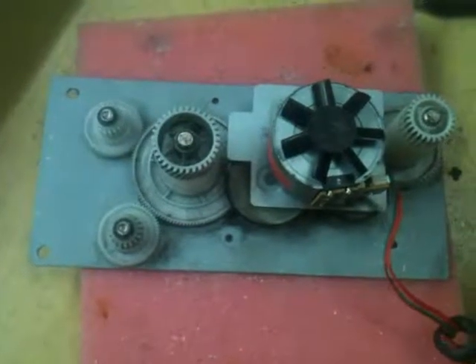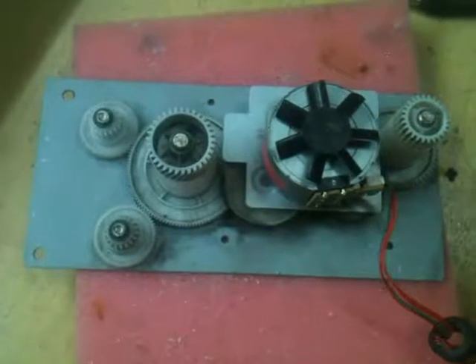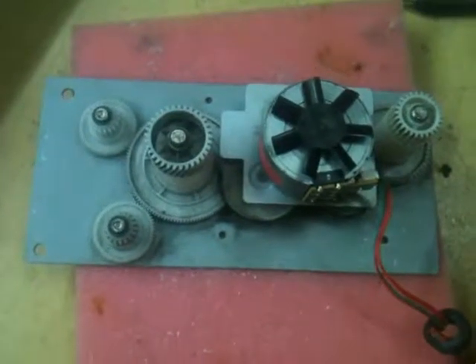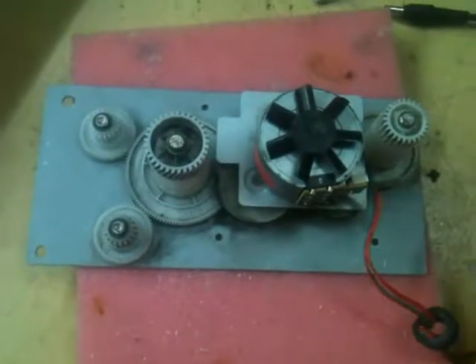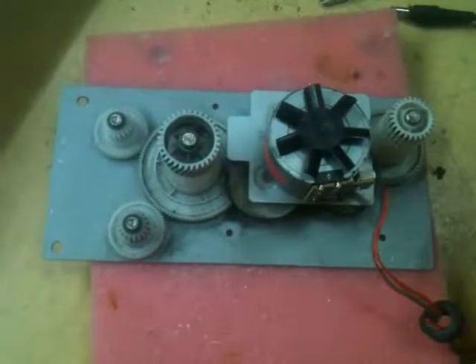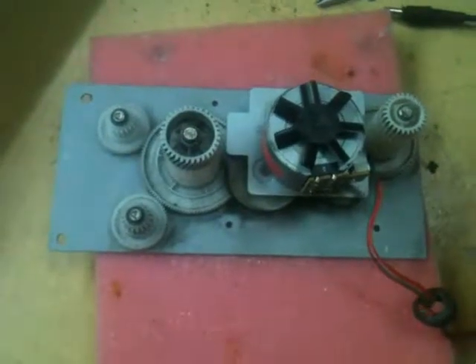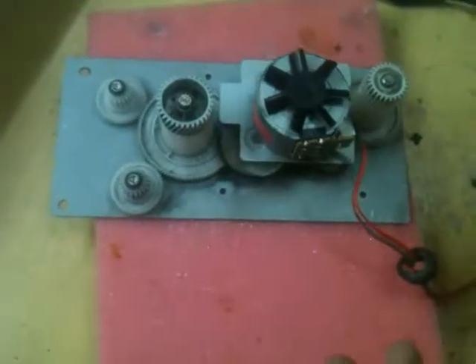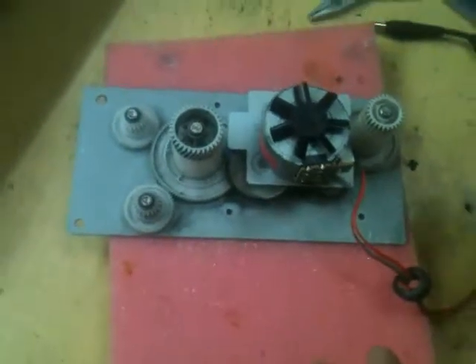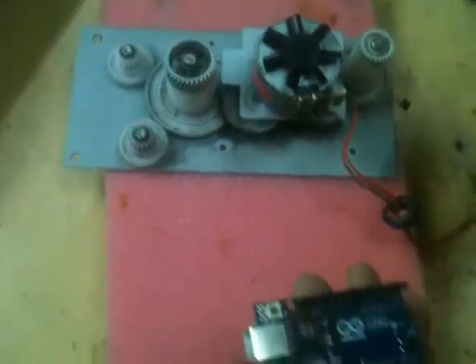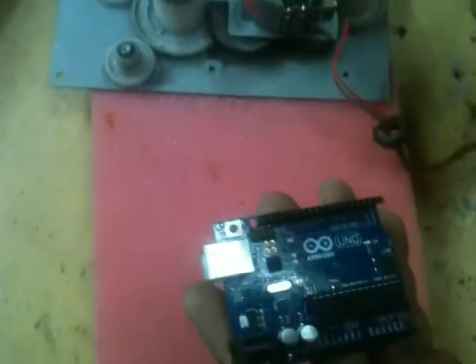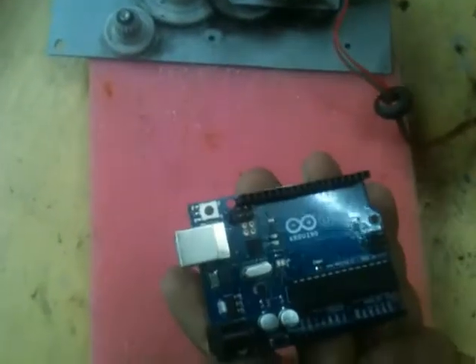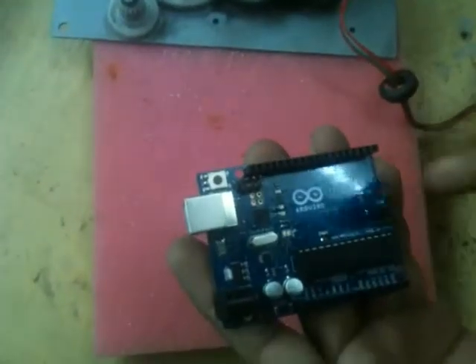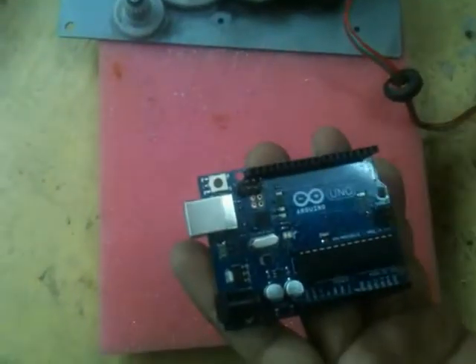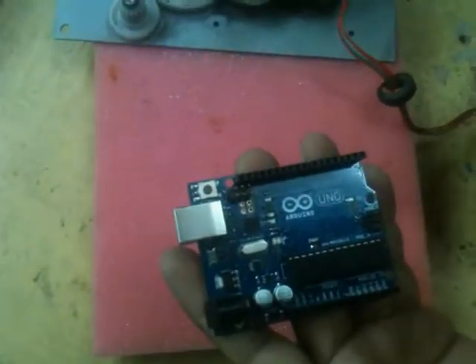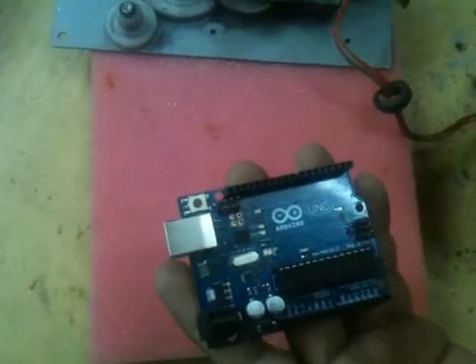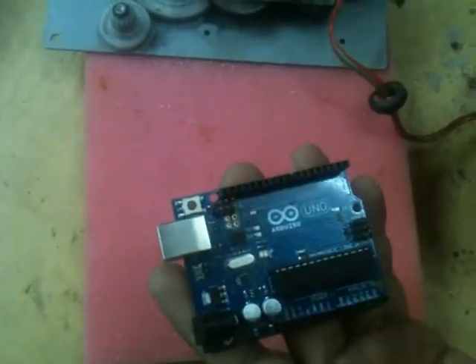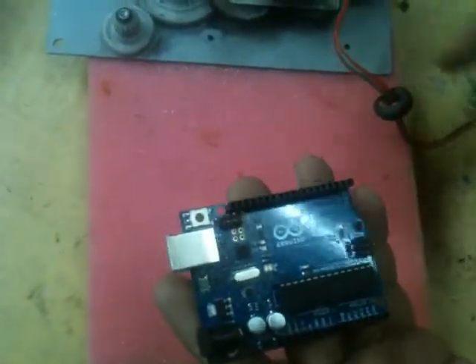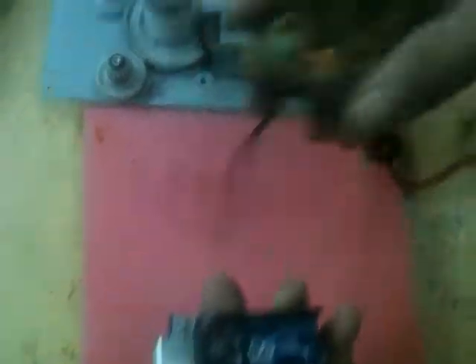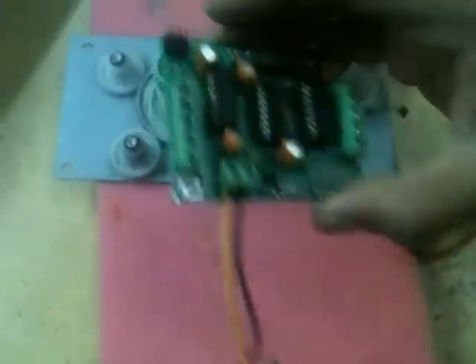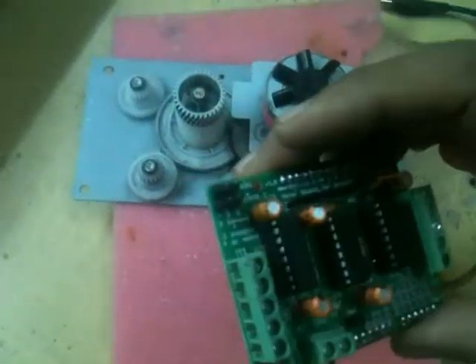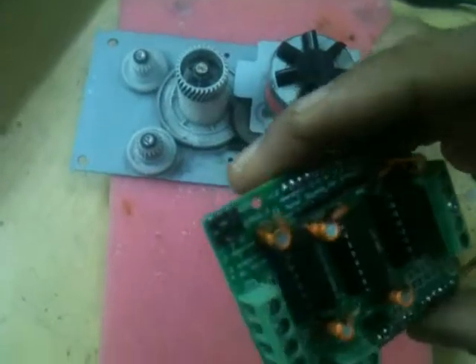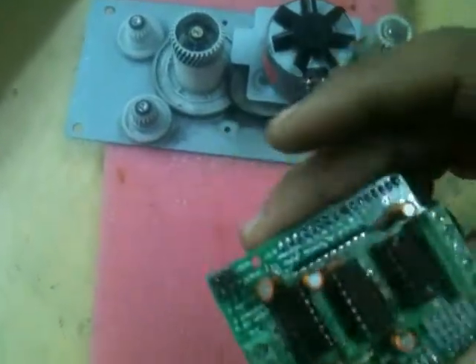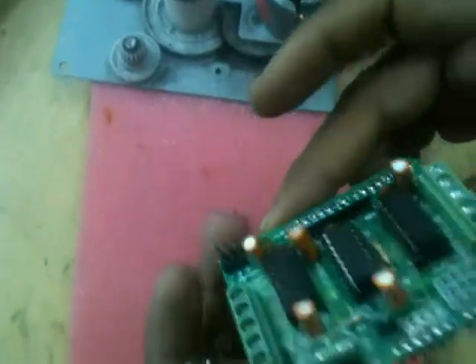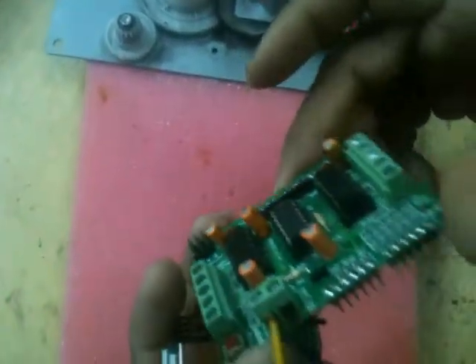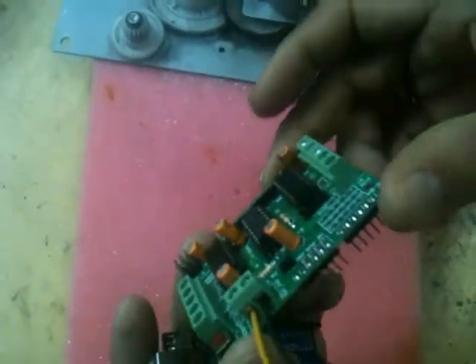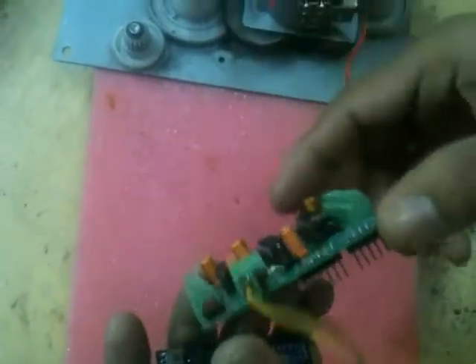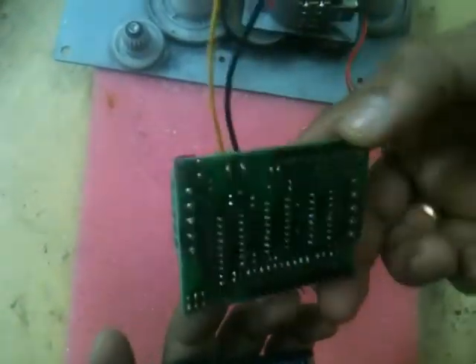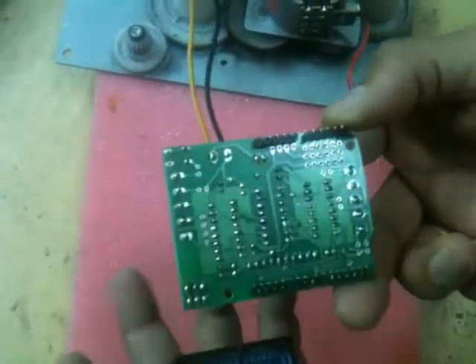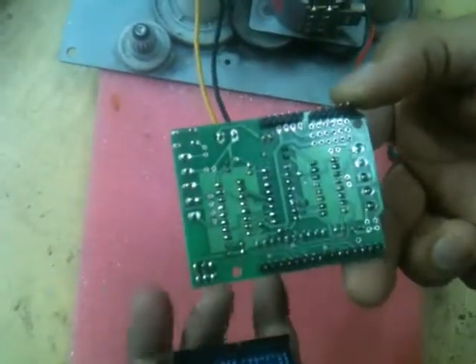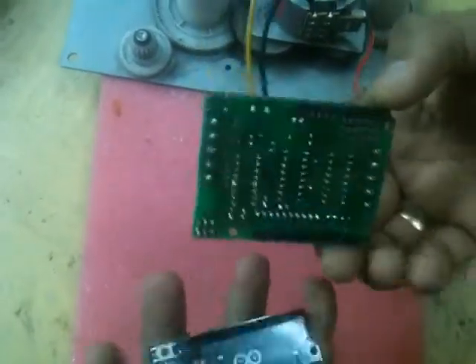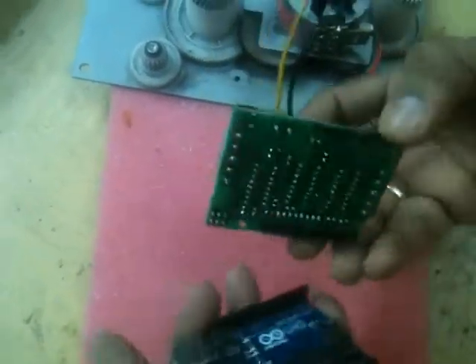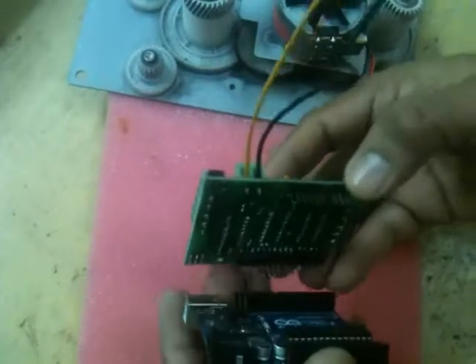How to run a stepper motor with Arduino. Components include the Arduino, base, drive, and fix.